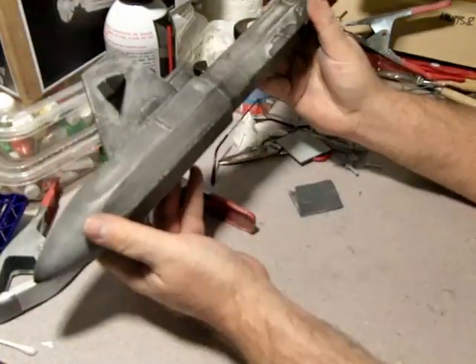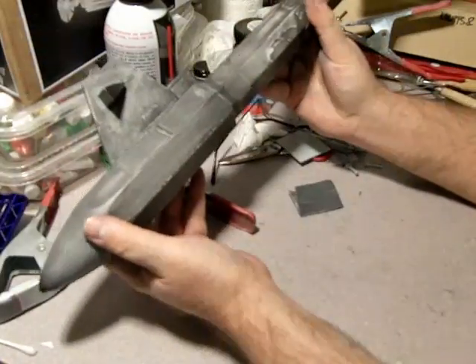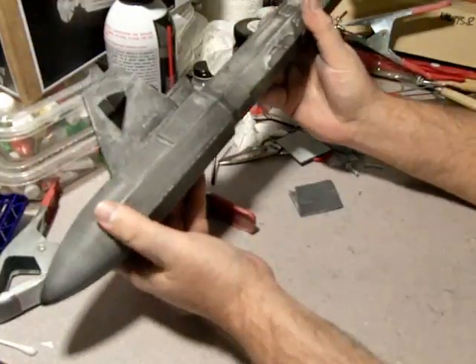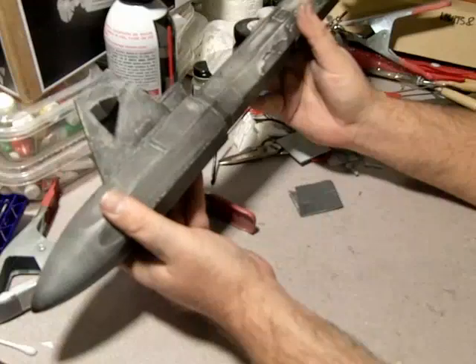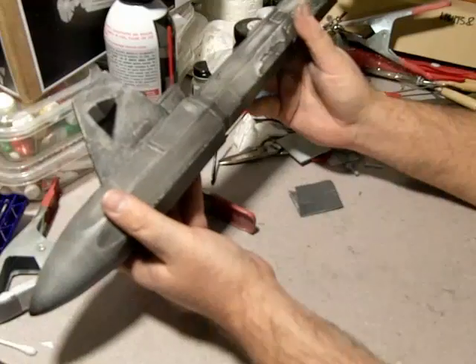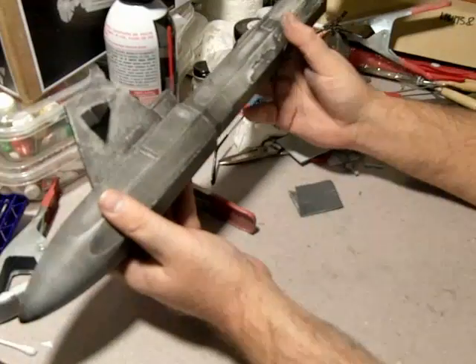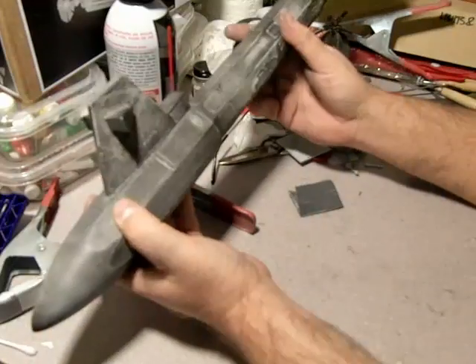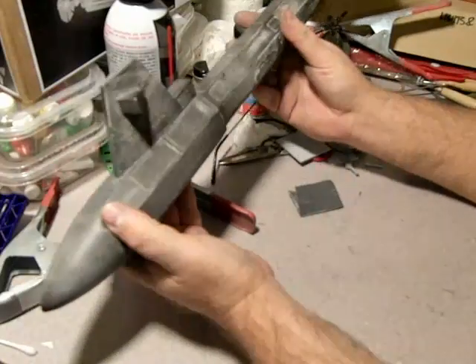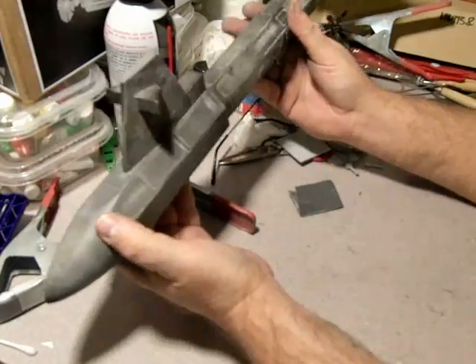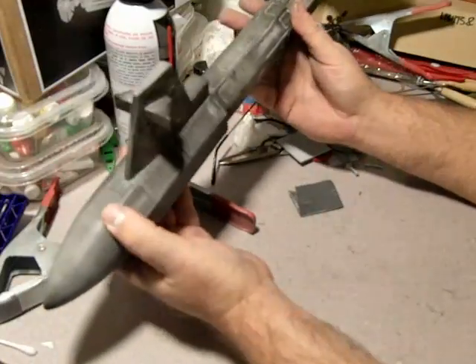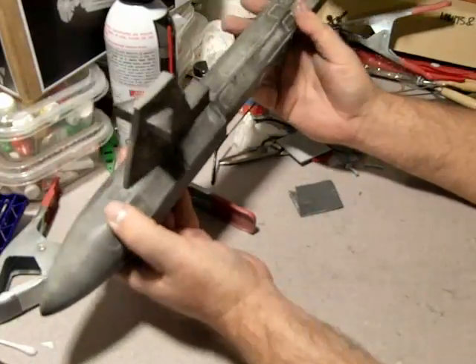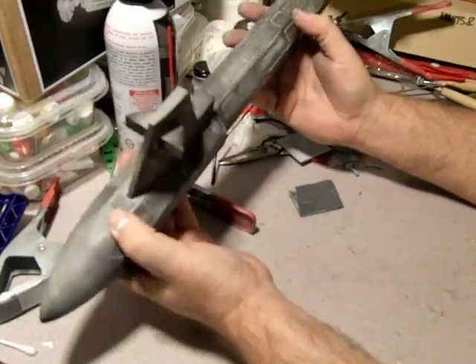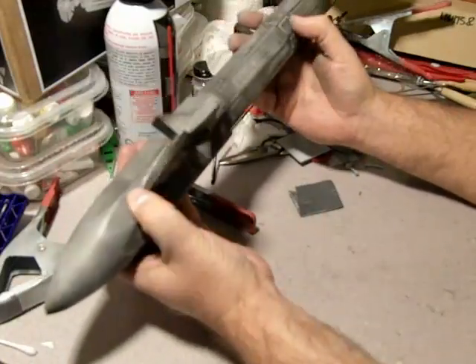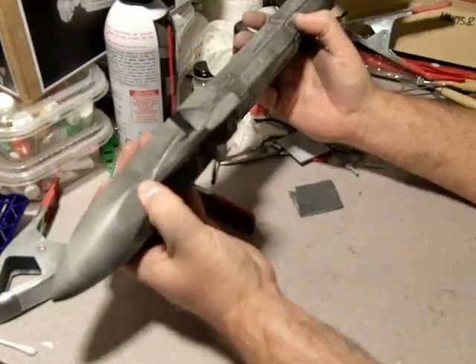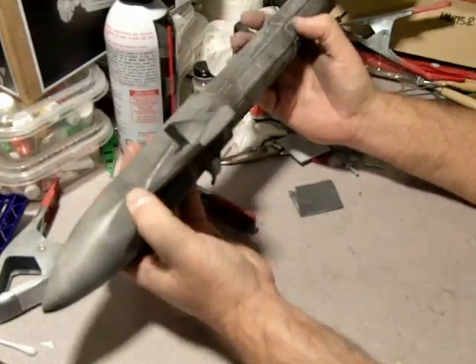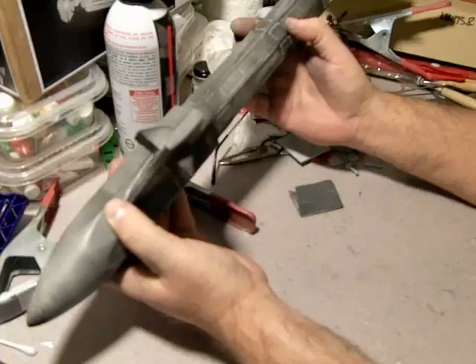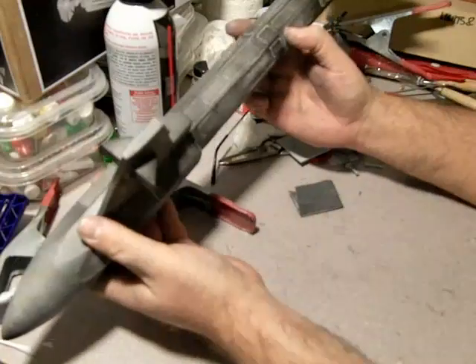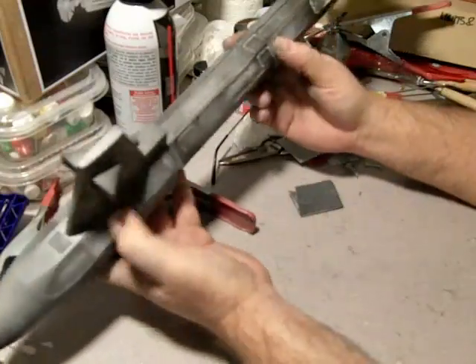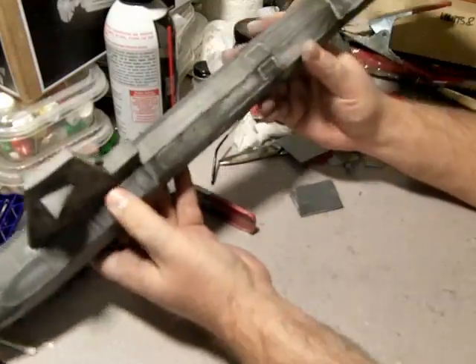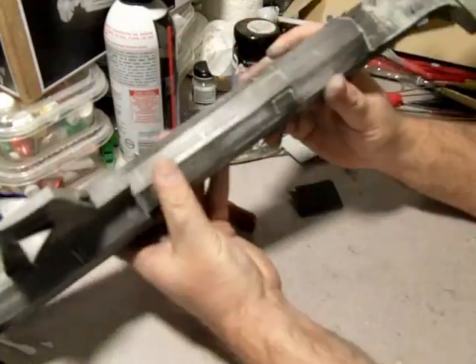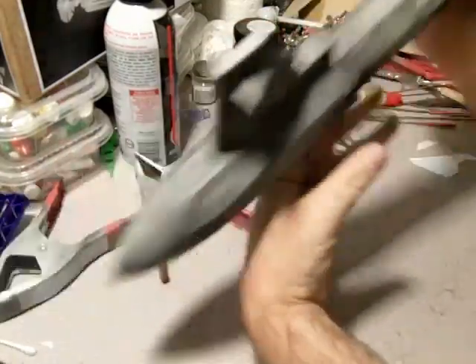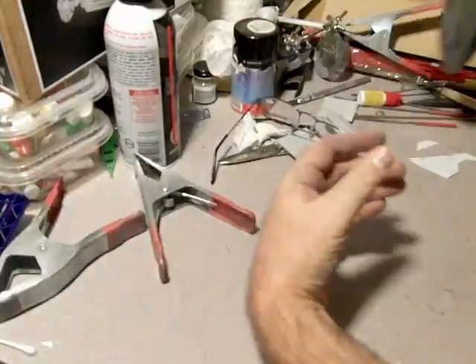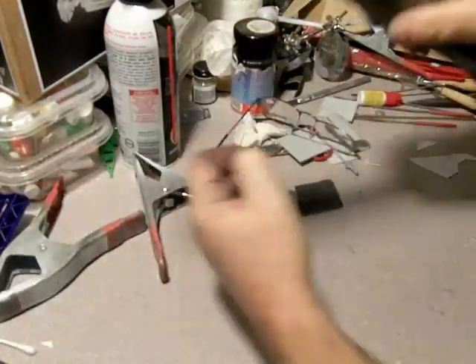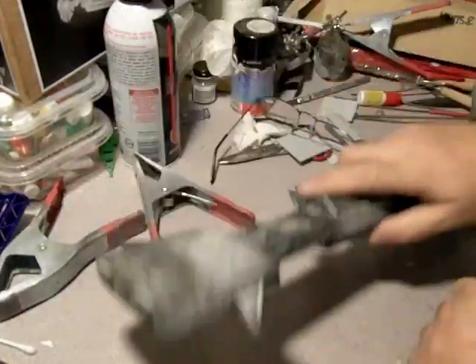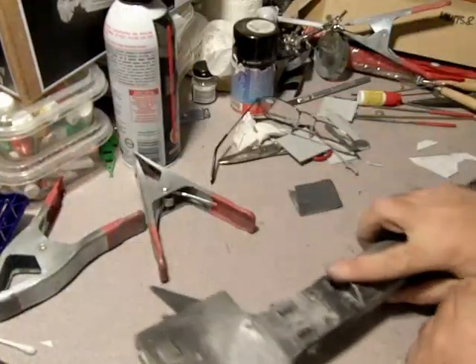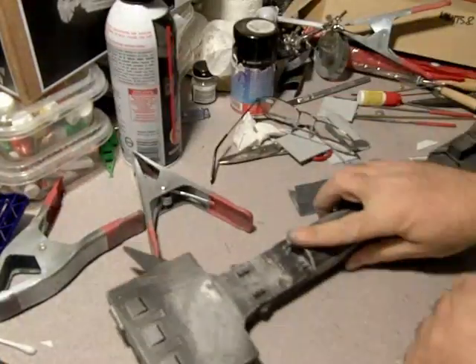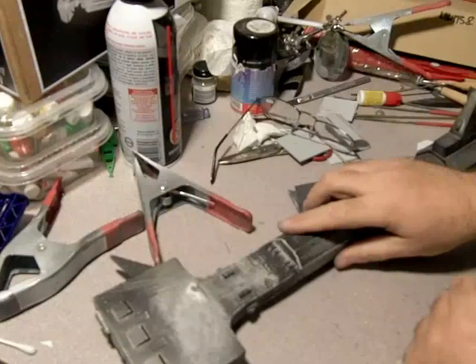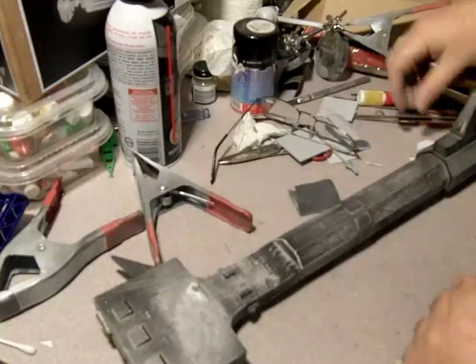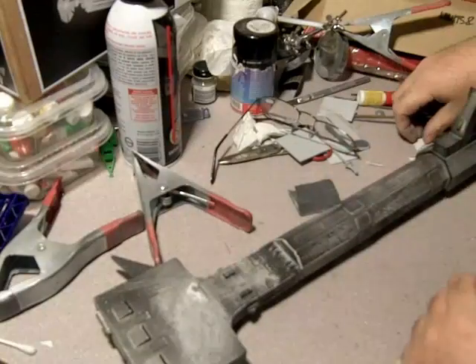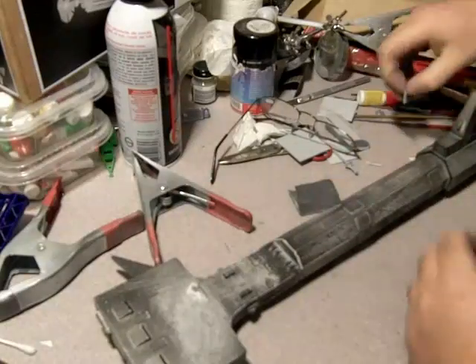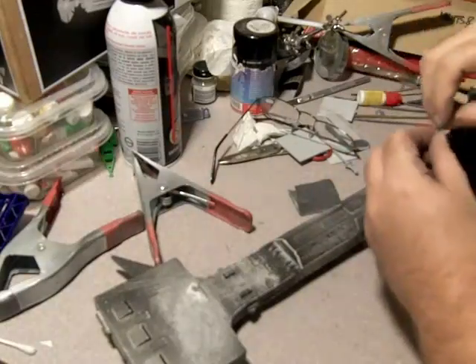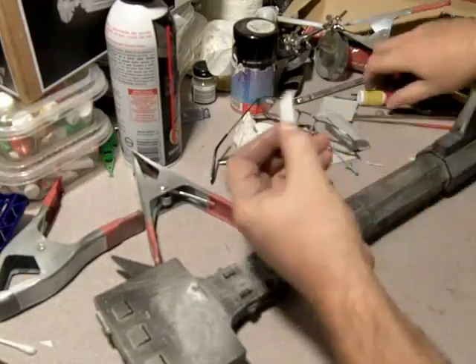I may do a really distant silver pass on it right now, but otherwise it still sits ready. What I am about to do, though, is glue down a spare part.